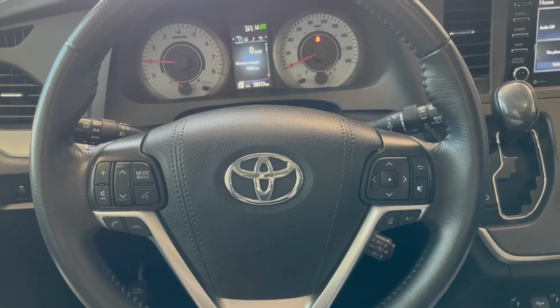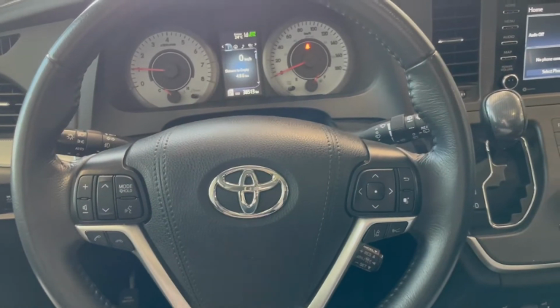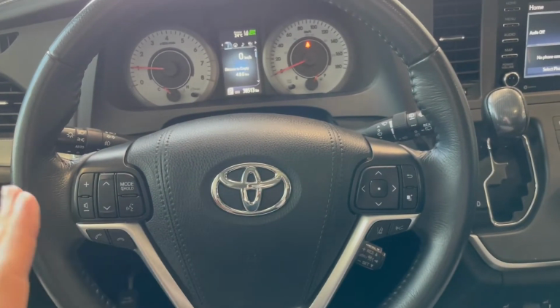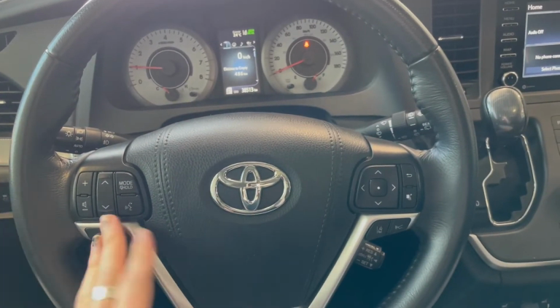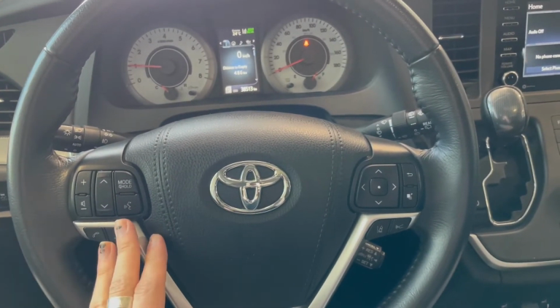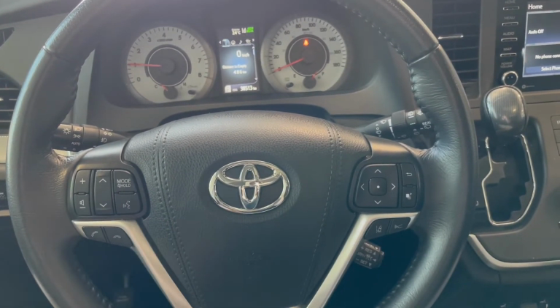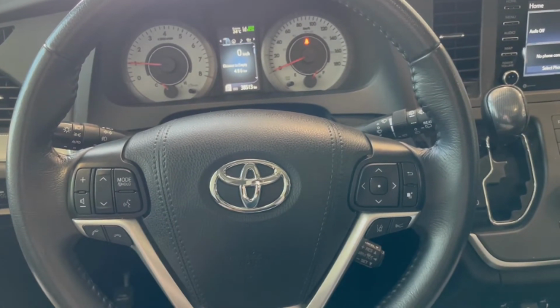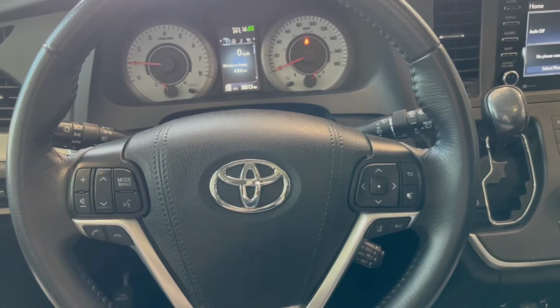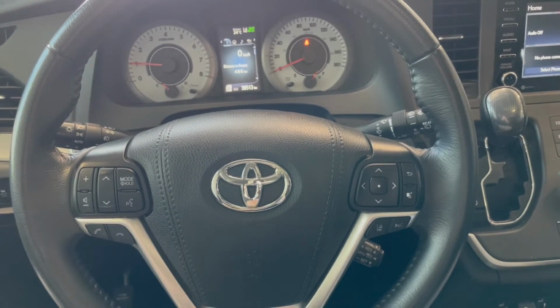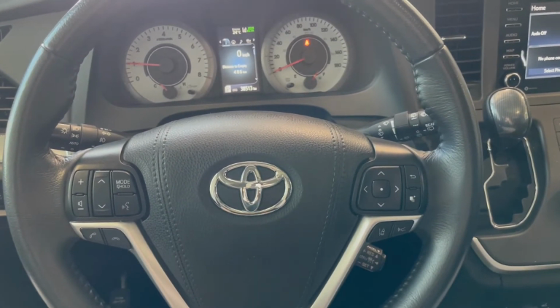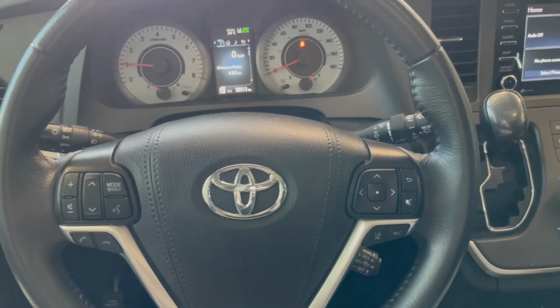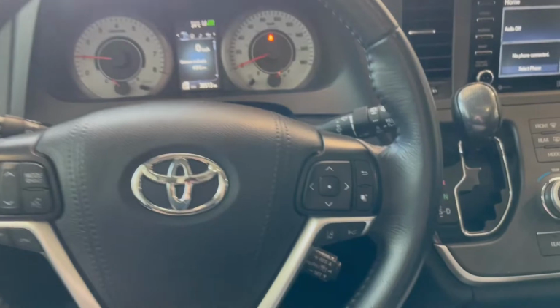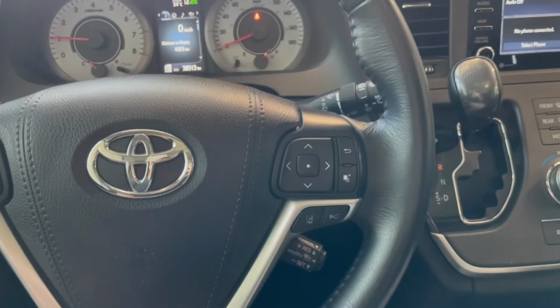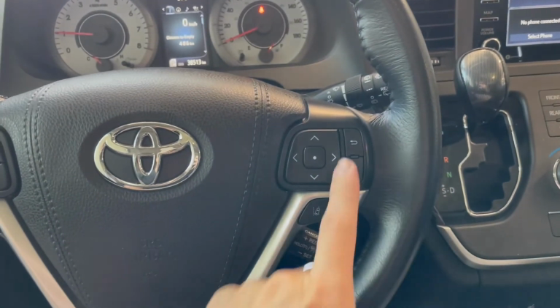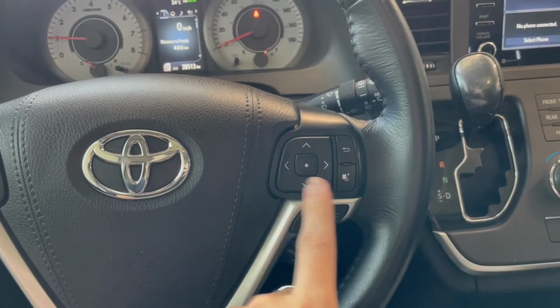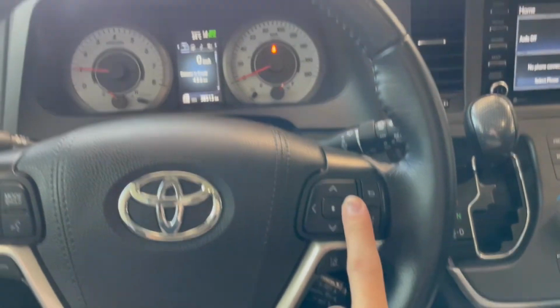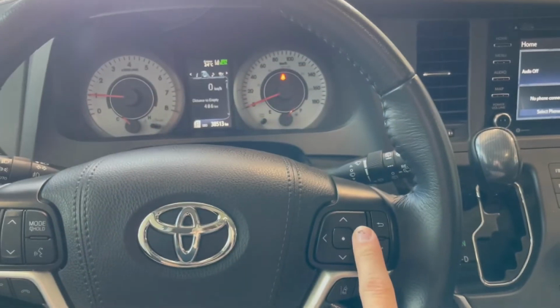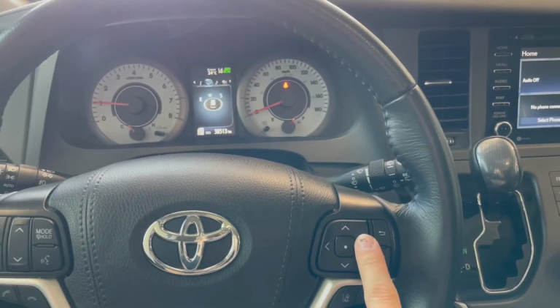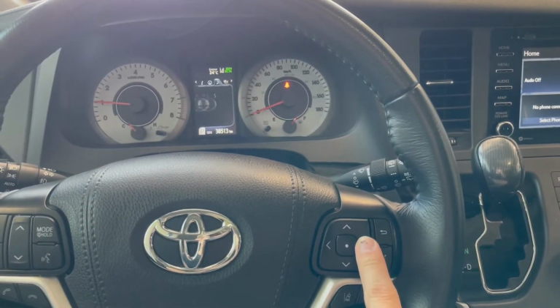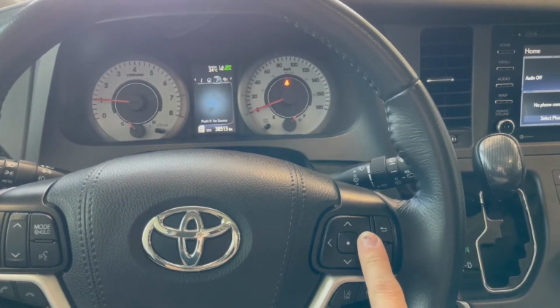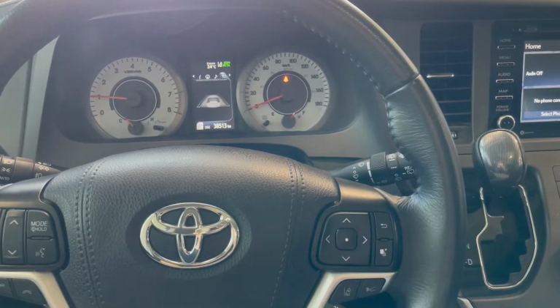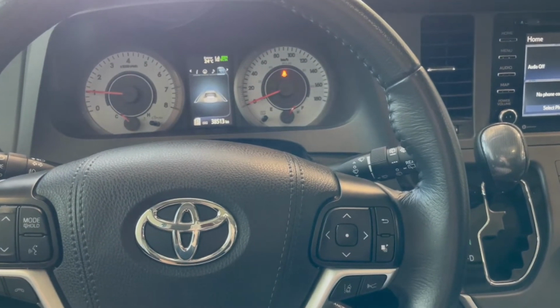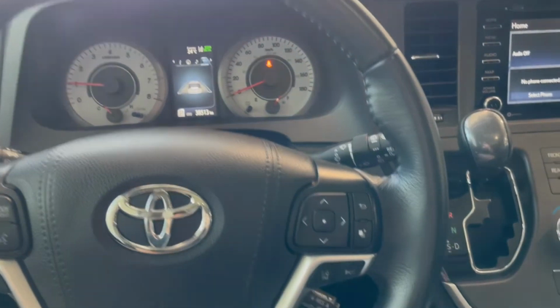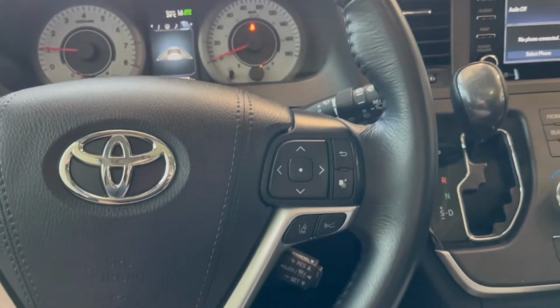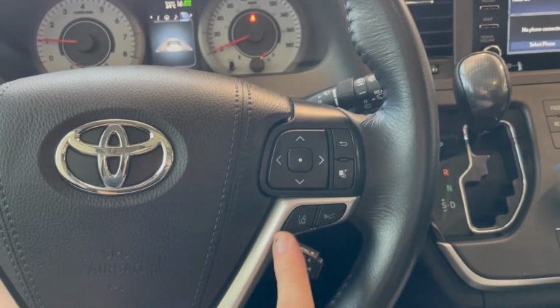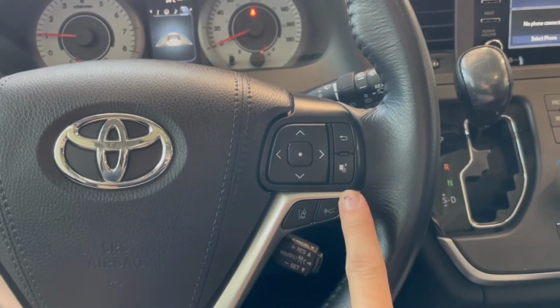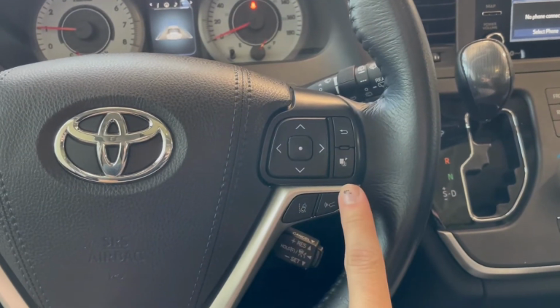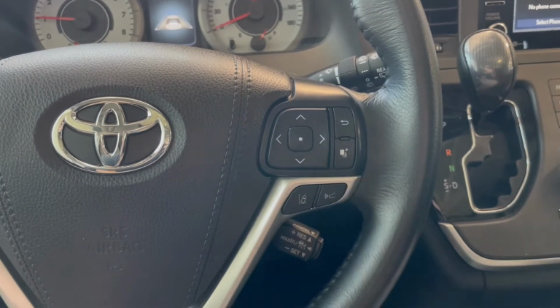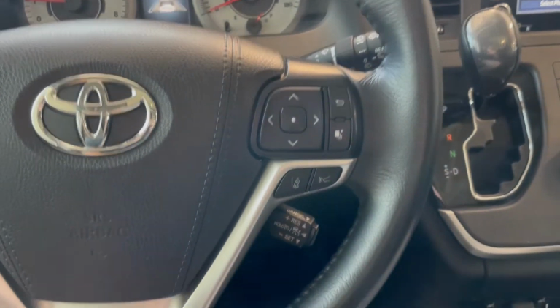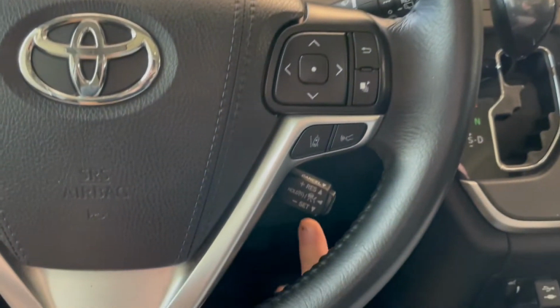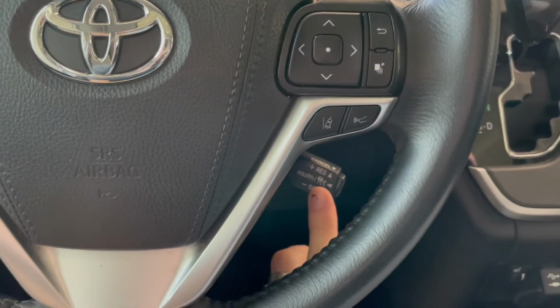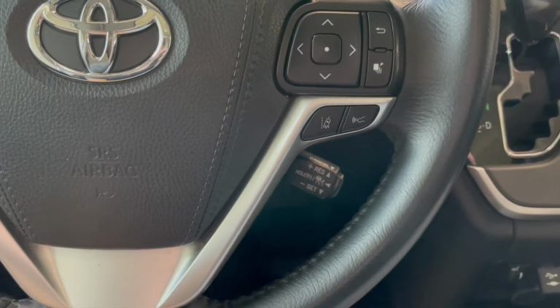On the steering wheel you have your hands-free calling and voice recognition along with your audio controls. On the right side you have arrows which allow you to navigate through your multi-information display. You also have your Toyota Safety Sense buttons along the bottom, along with your cruise control settings.